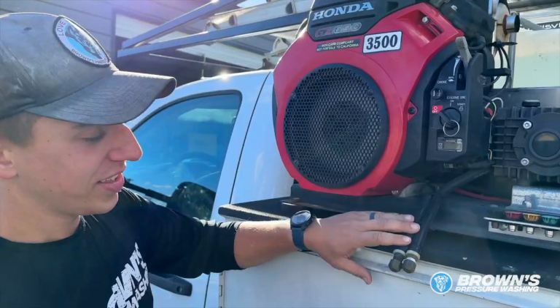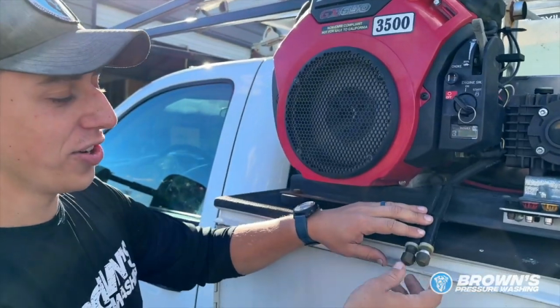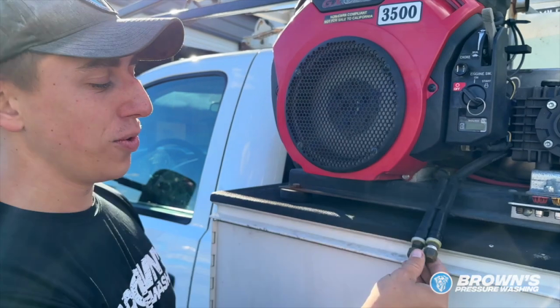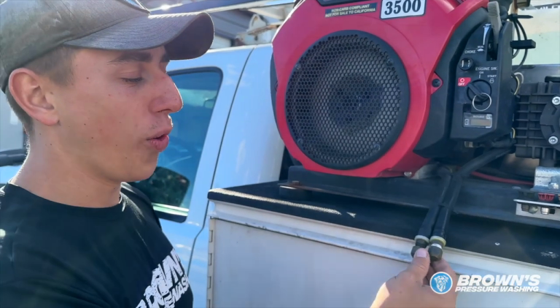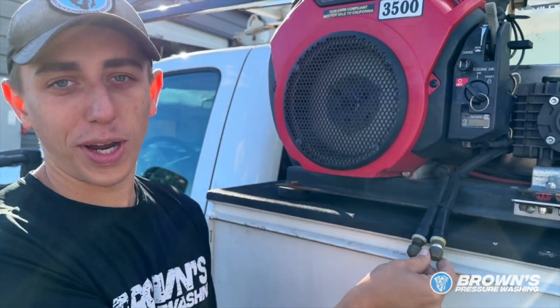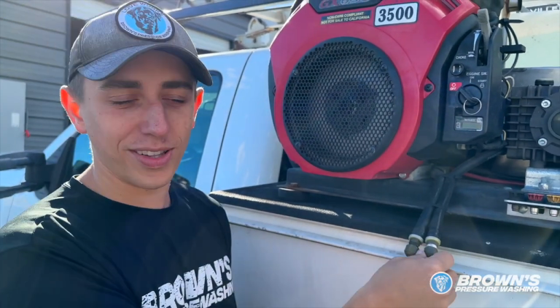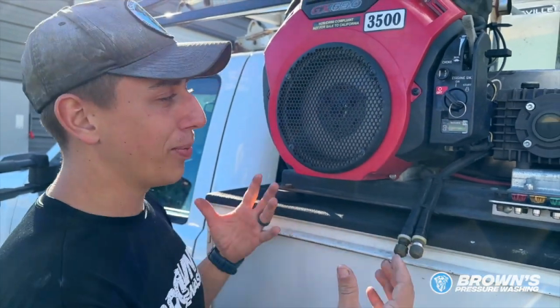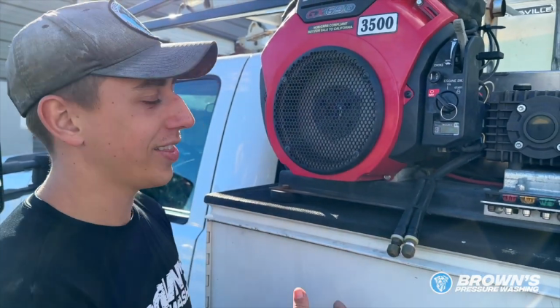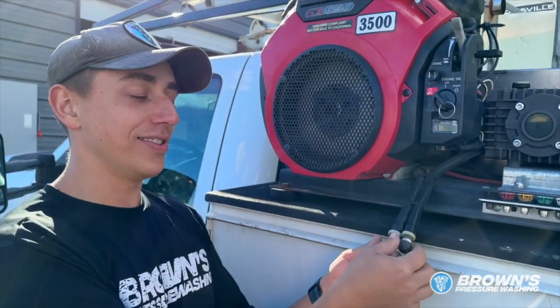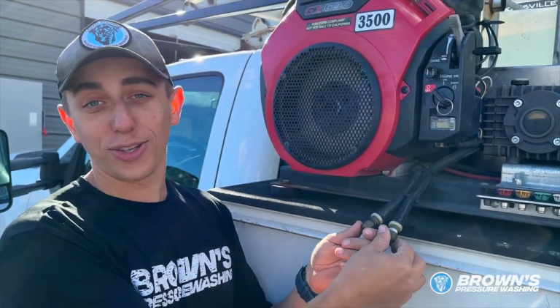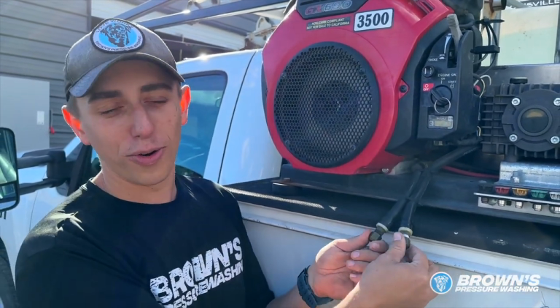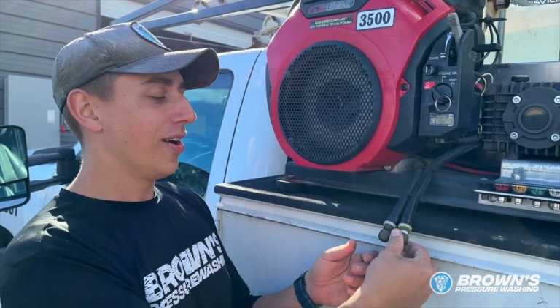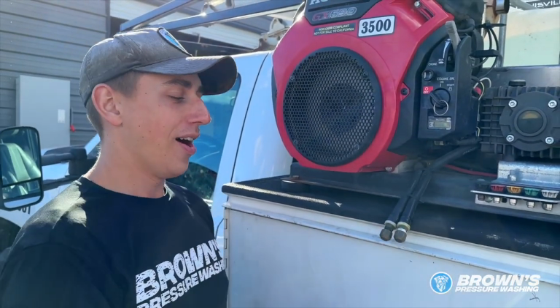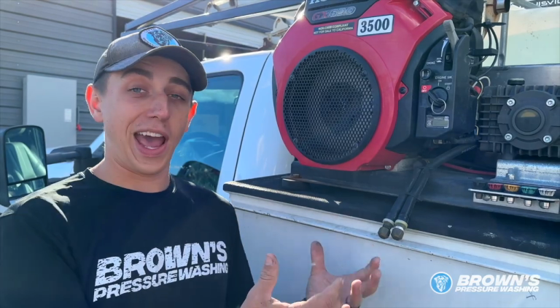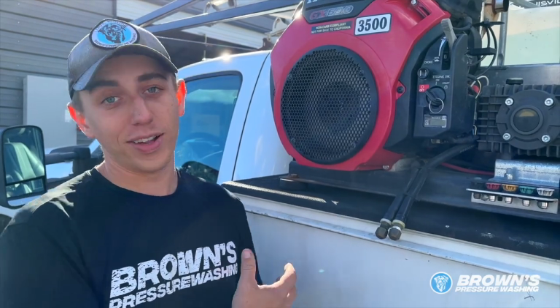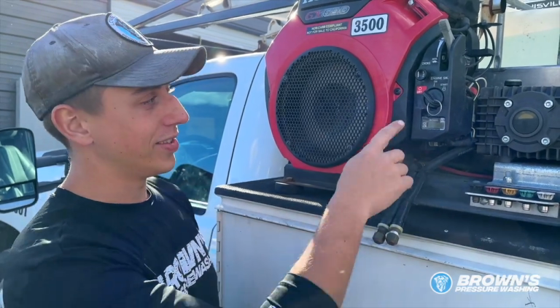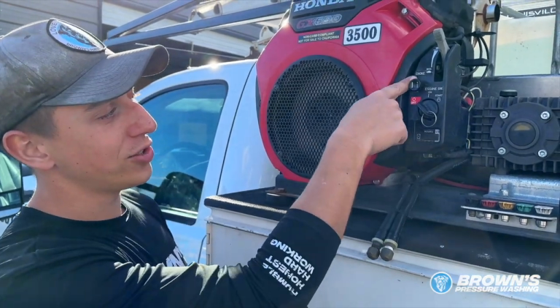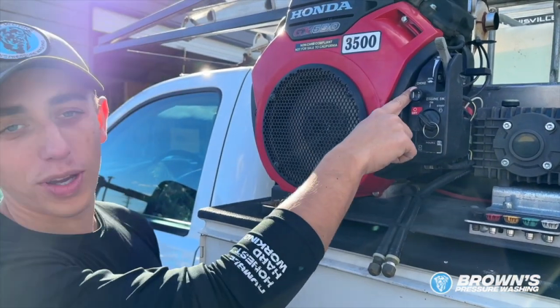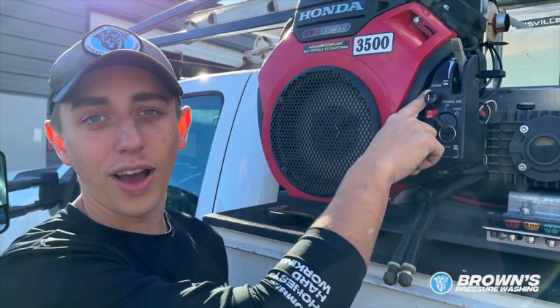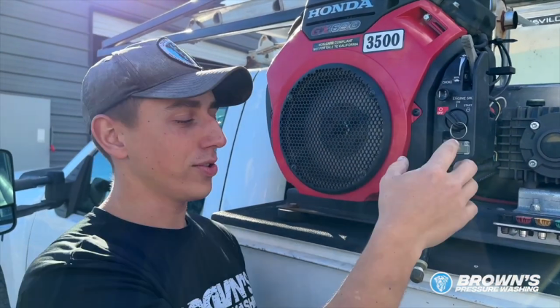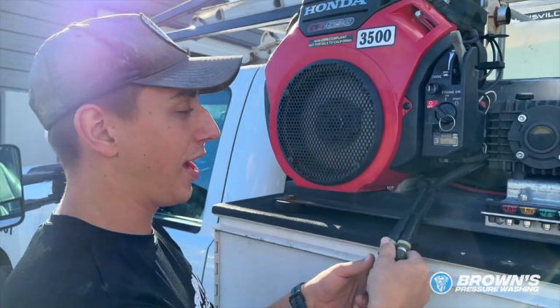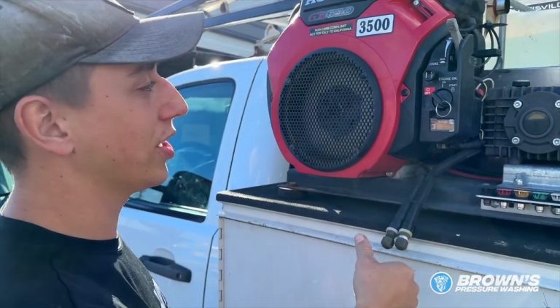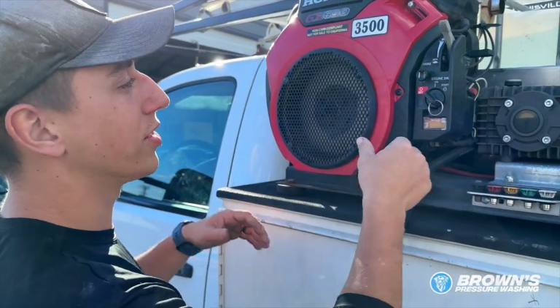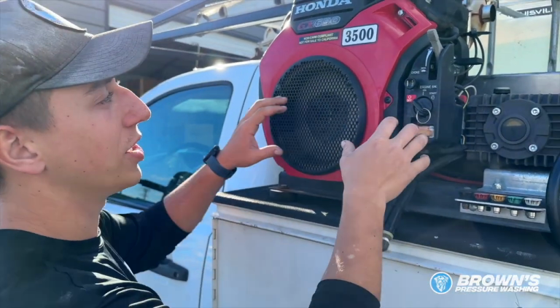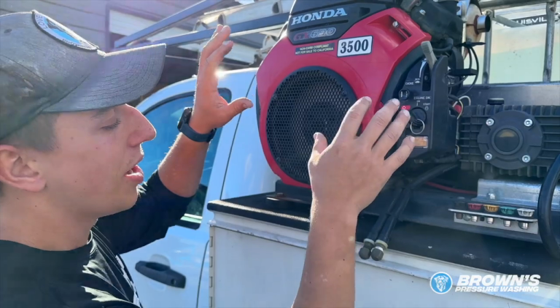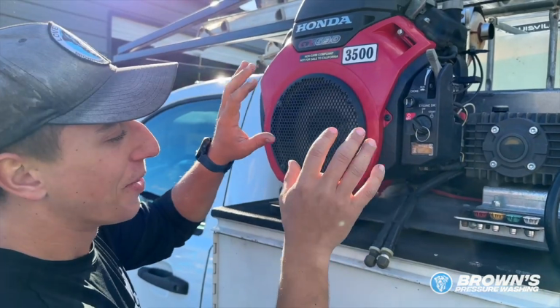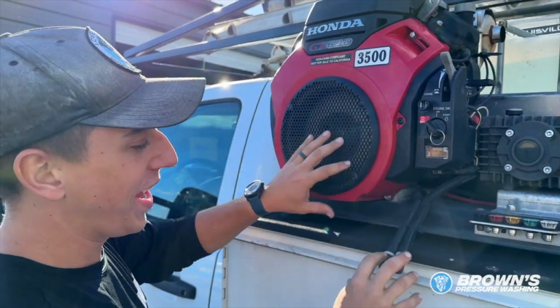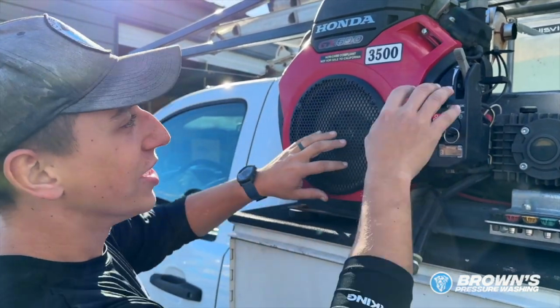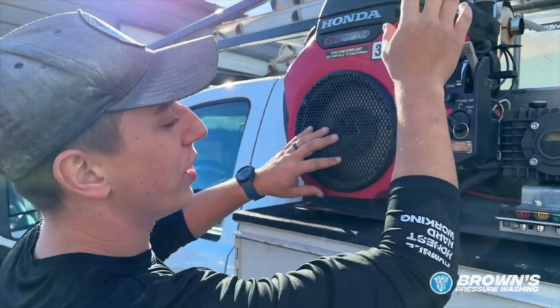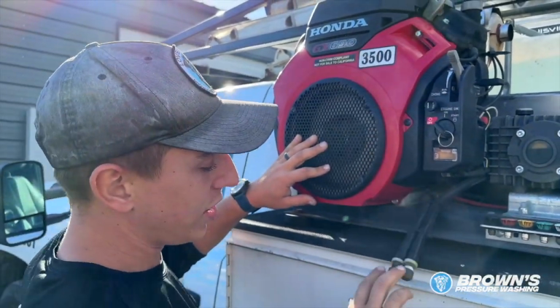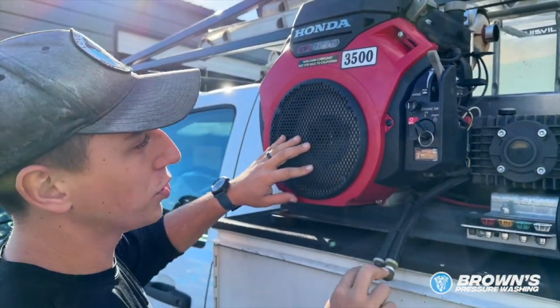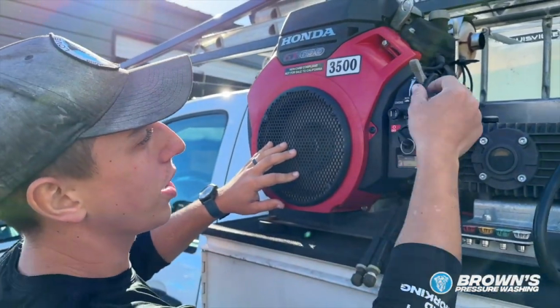These are your two oil drain plugs. A lot of people think this is actually a Coke and root beer tap, but it's not. This says choke, not Coke, so you can't actually get Coke out of this machine. But anyways, this is your oil drain plug area.